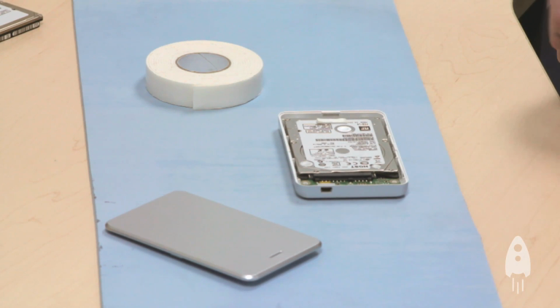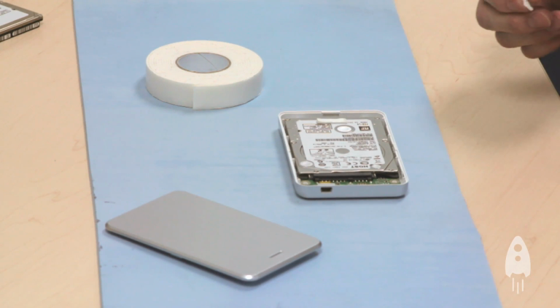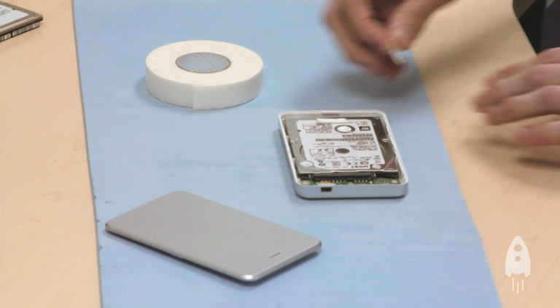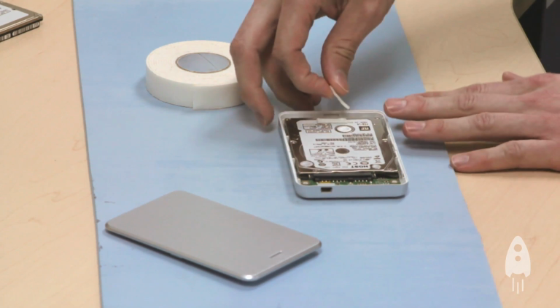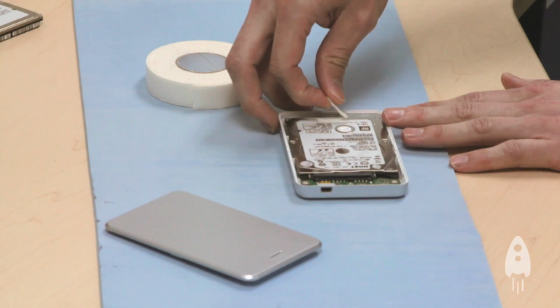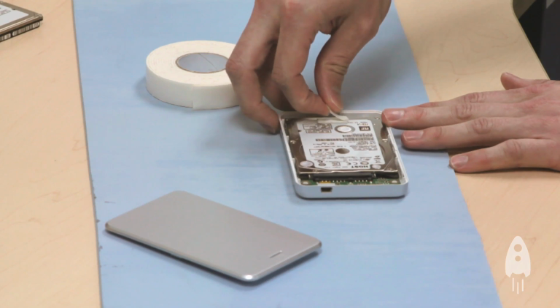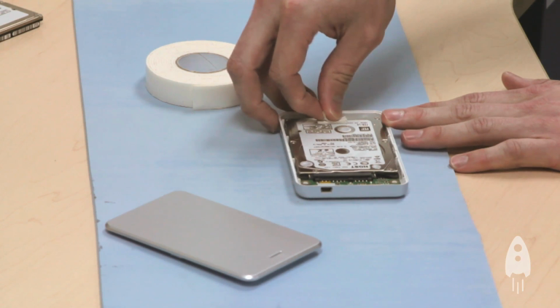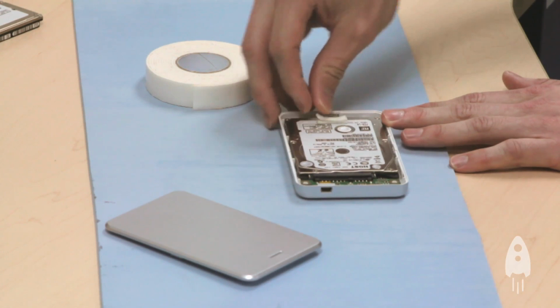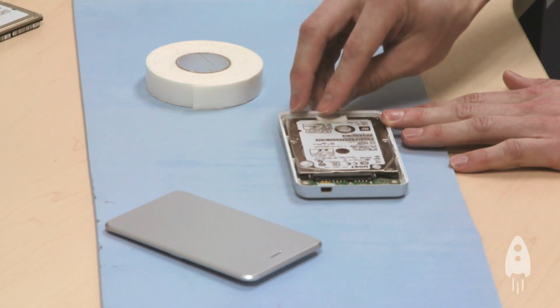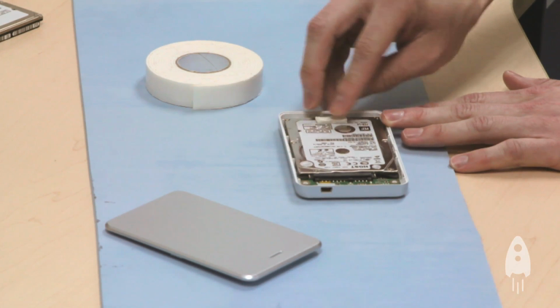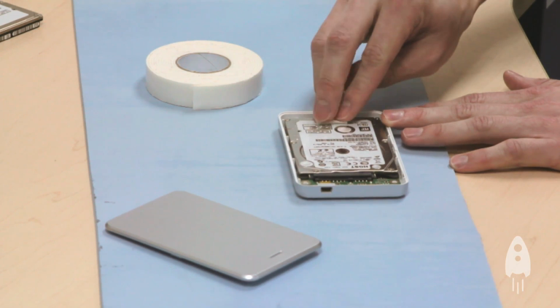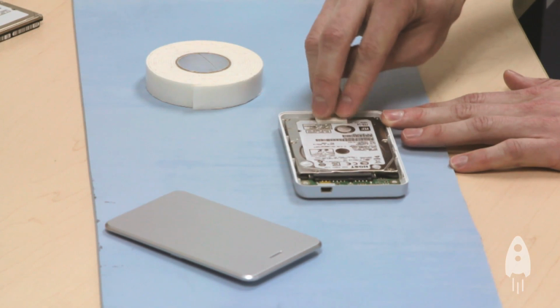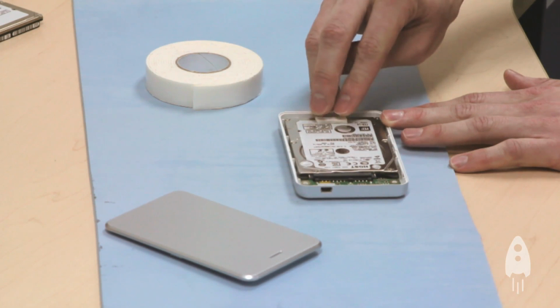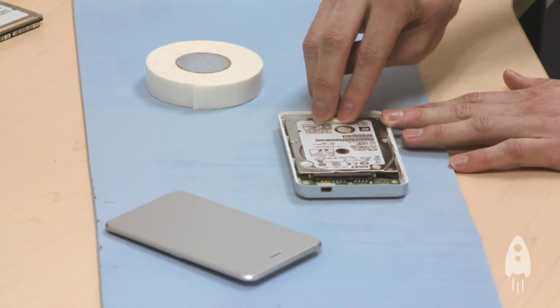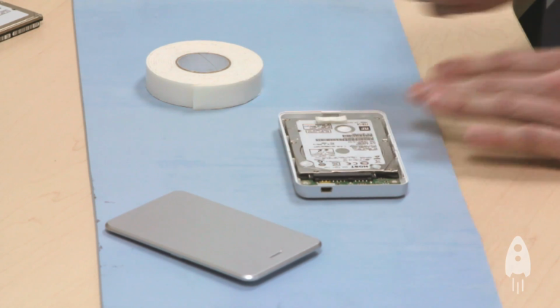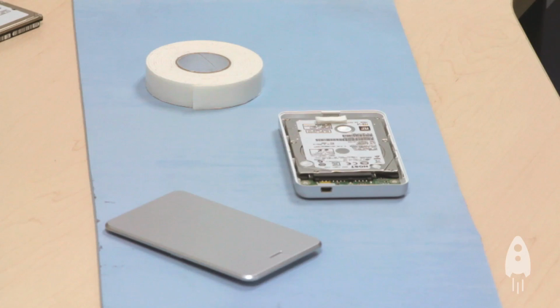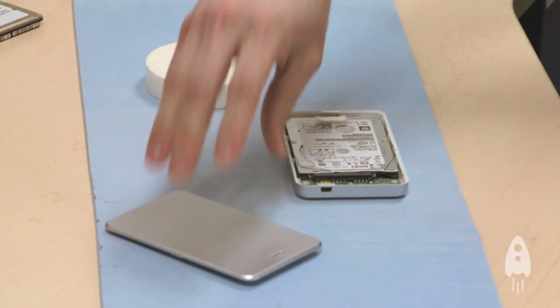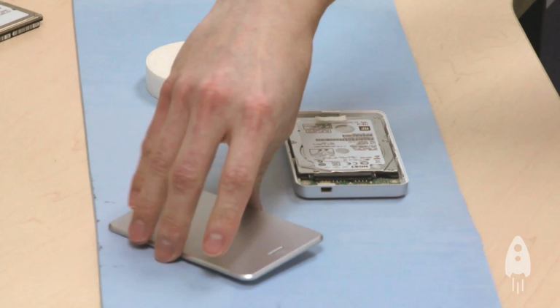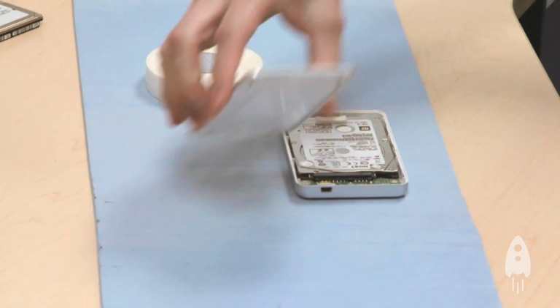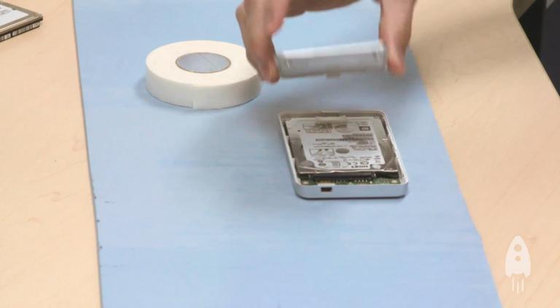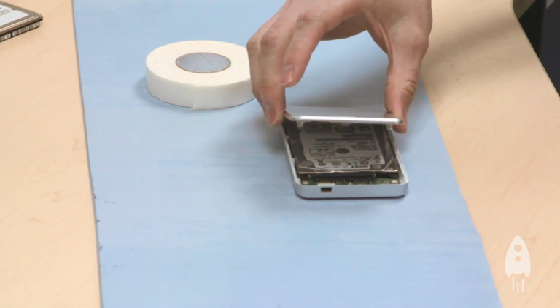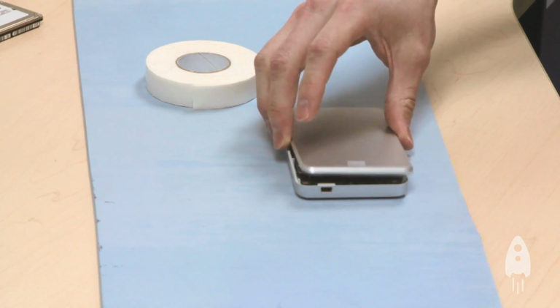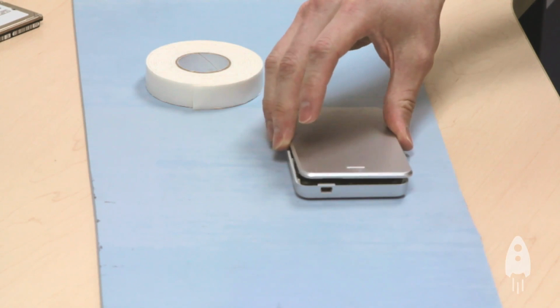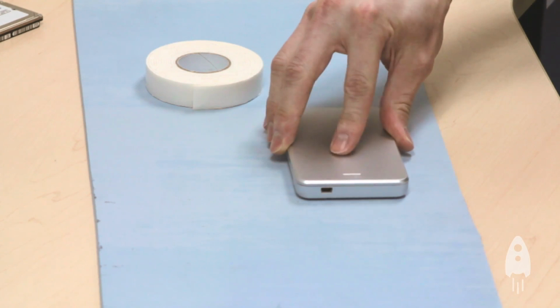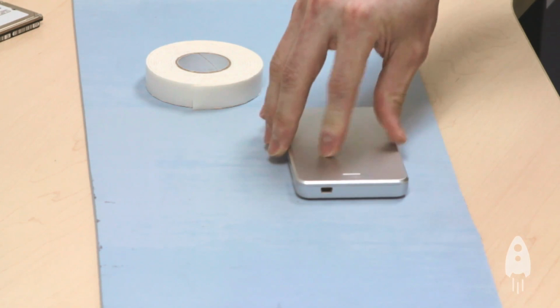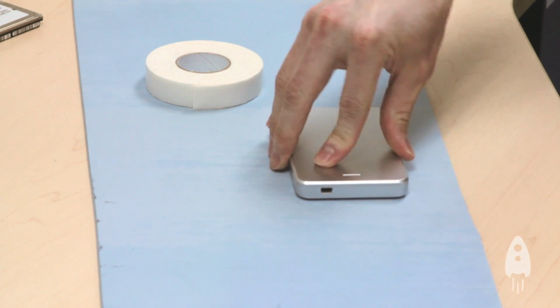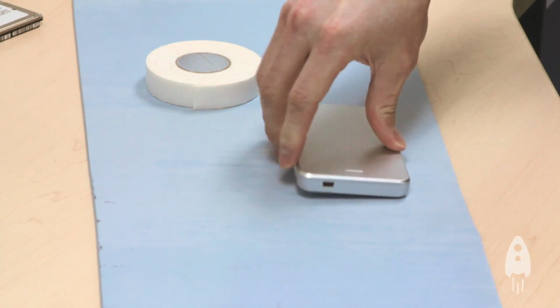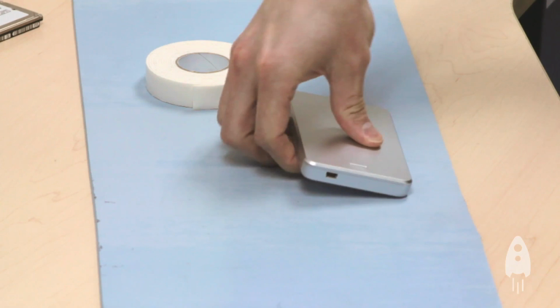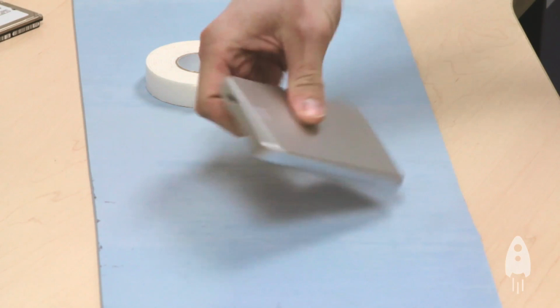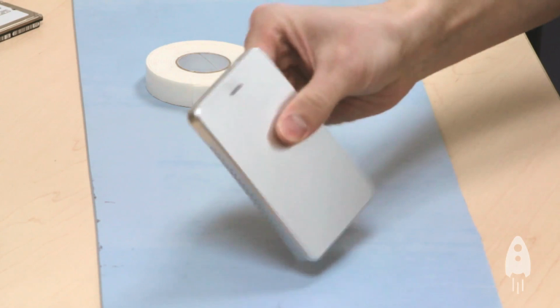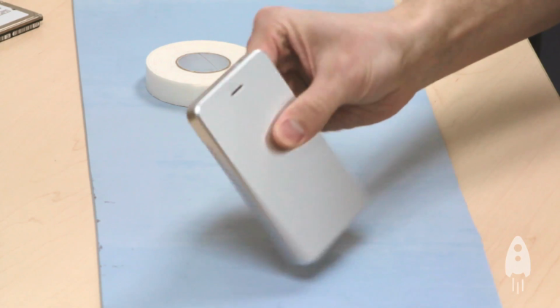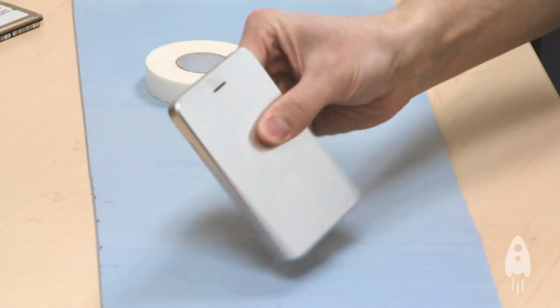In my instance, I actually happened to need to use two pieces of foam tape just so that the enclosure would have a tighter fit against the drive. Now, simply close the enclosure, secure it, and no more shake.